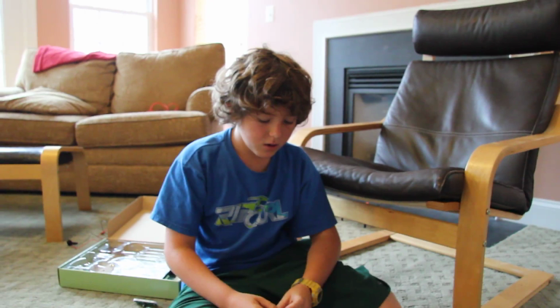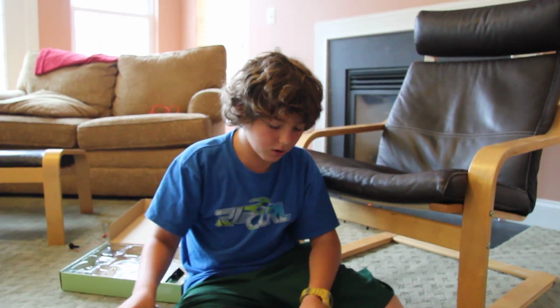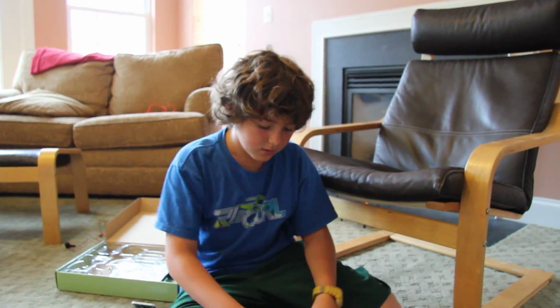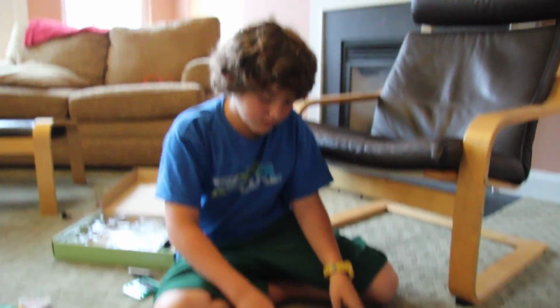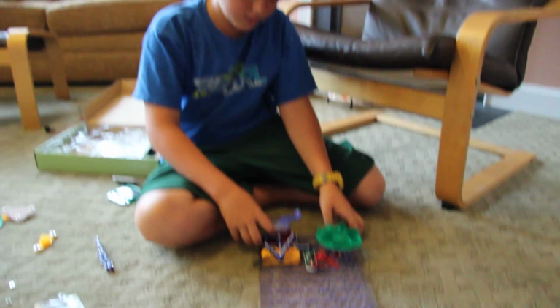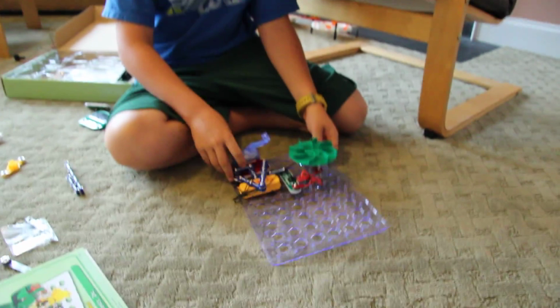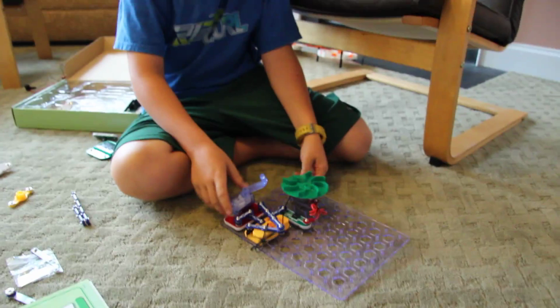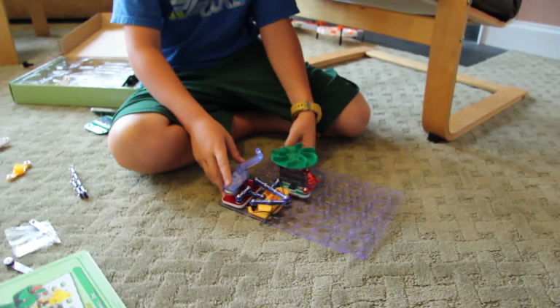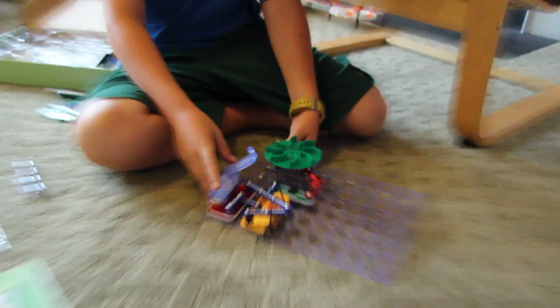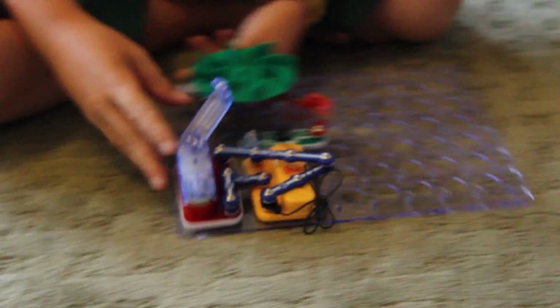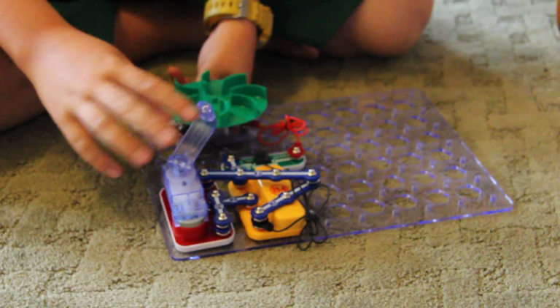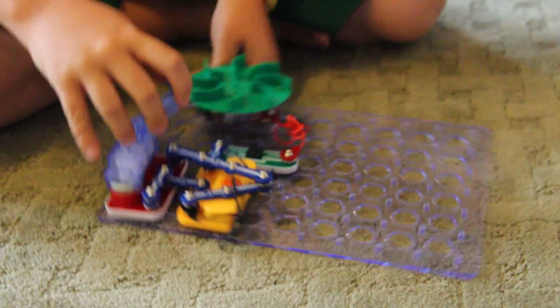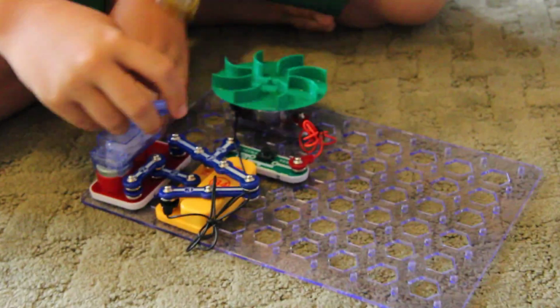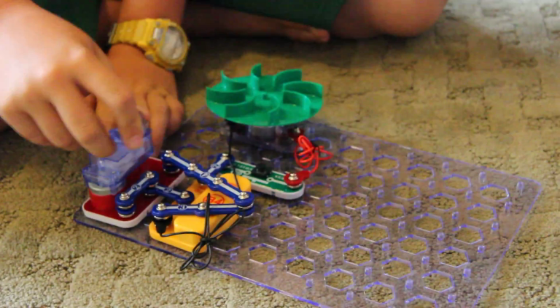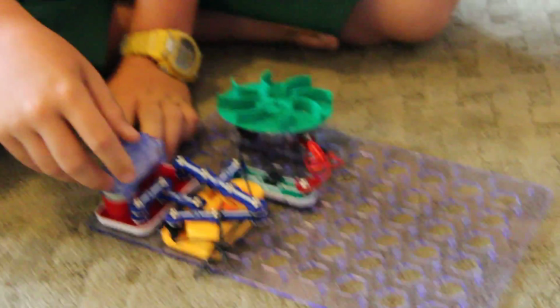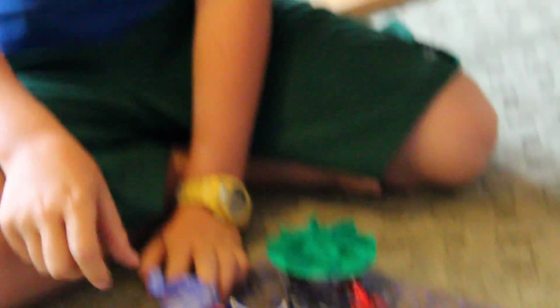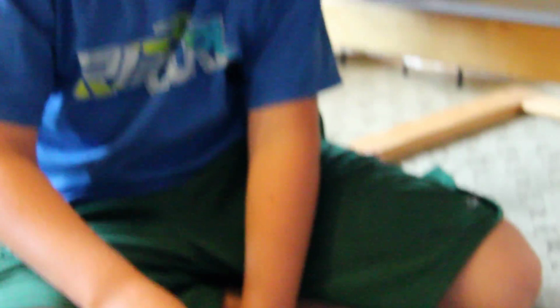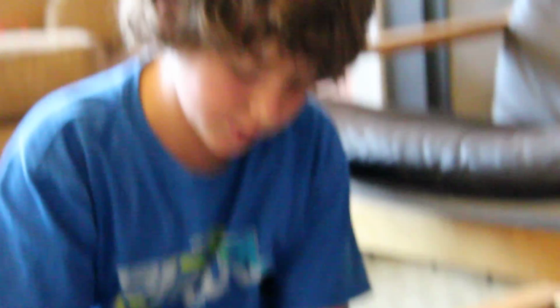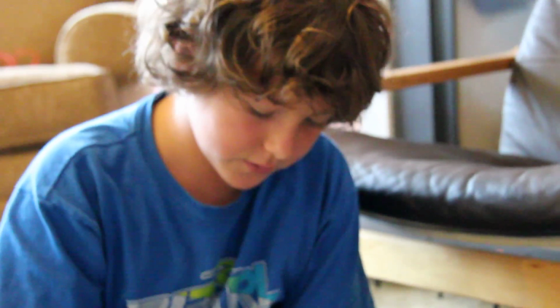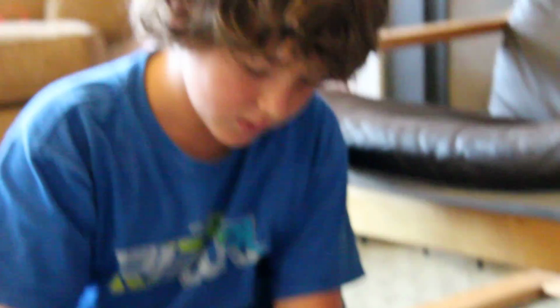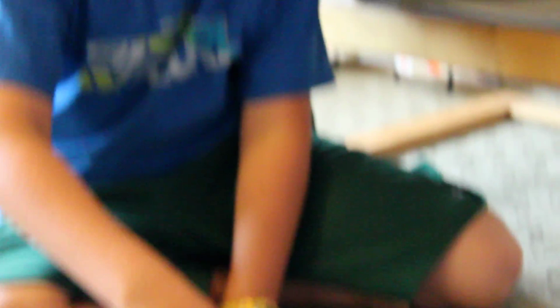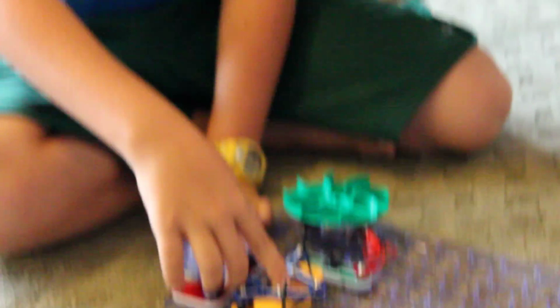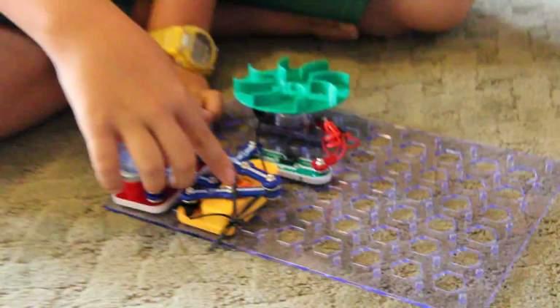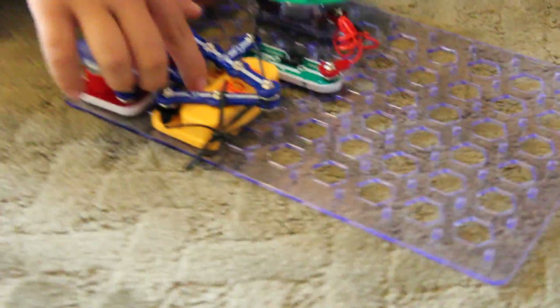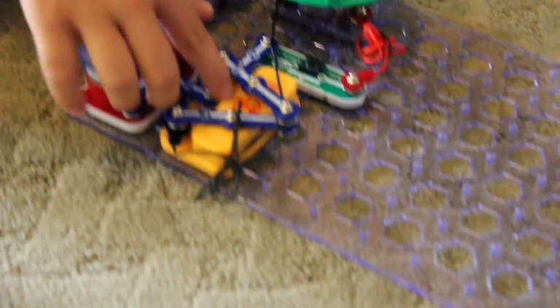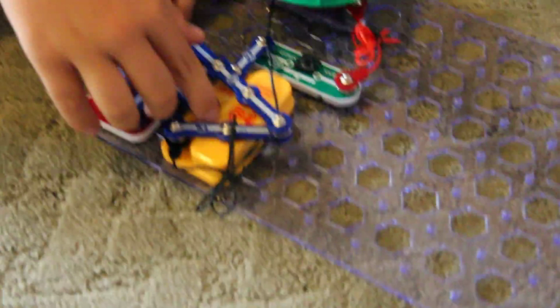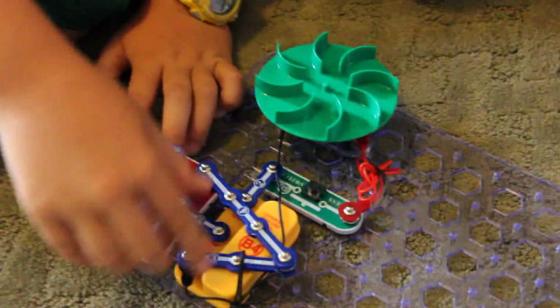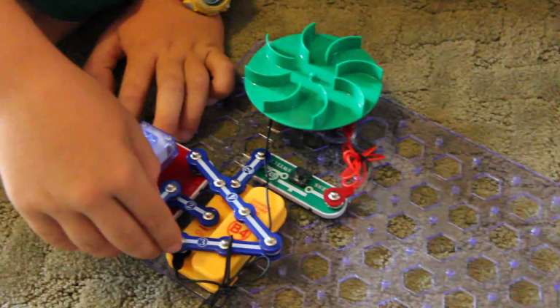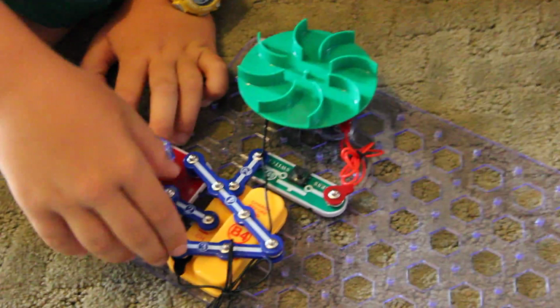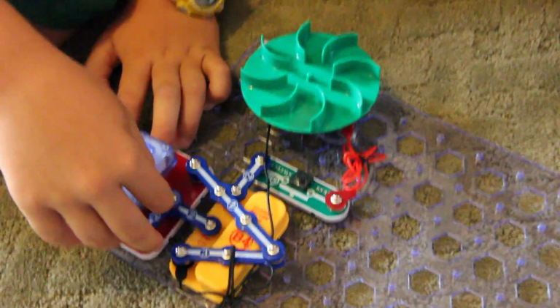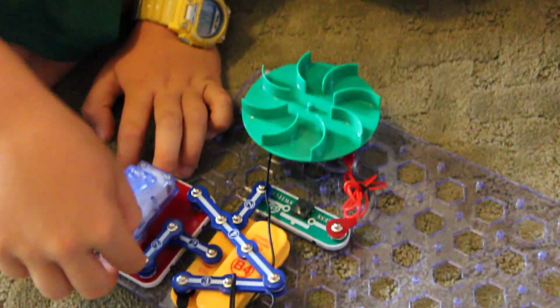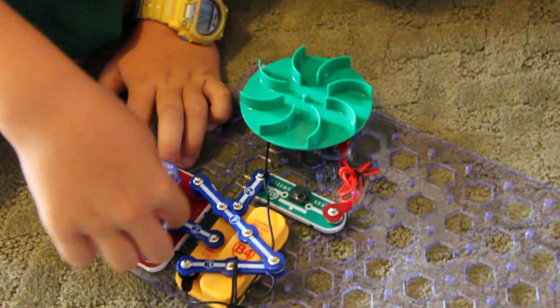This is a snap circuit circuit. When I turn this, it charges this battery through this.